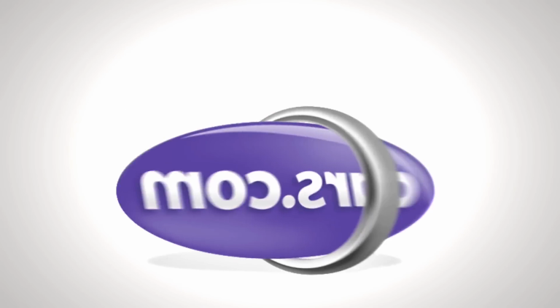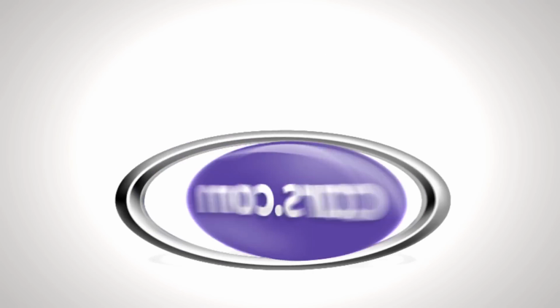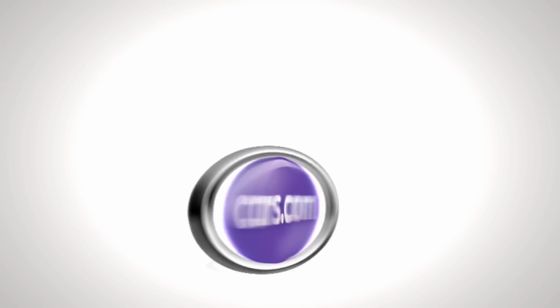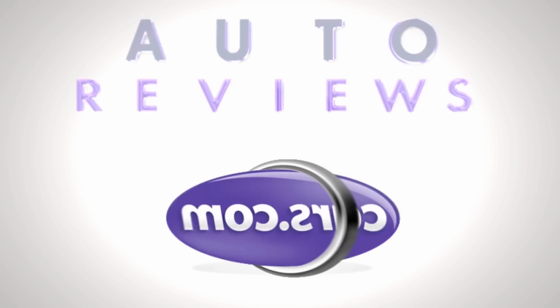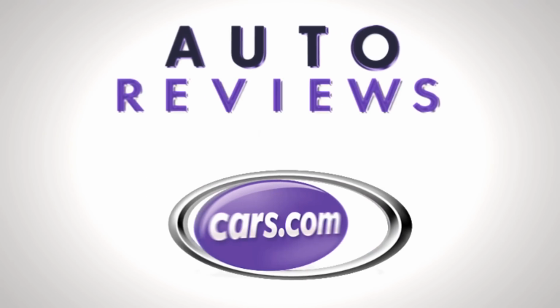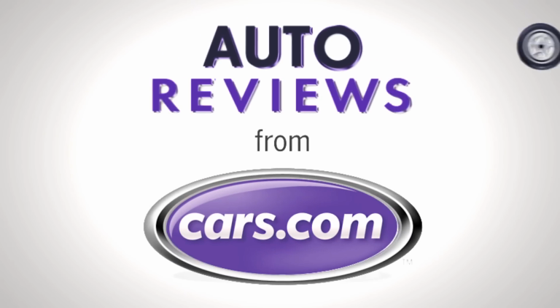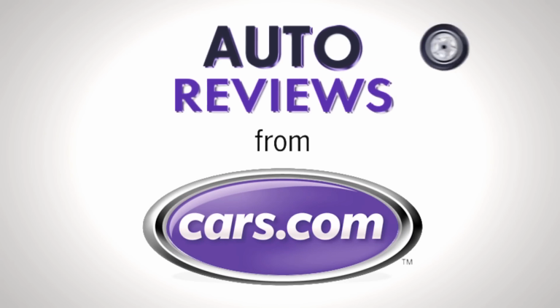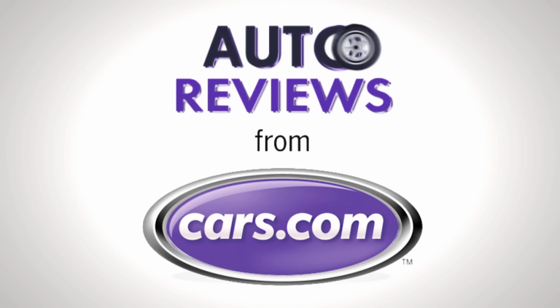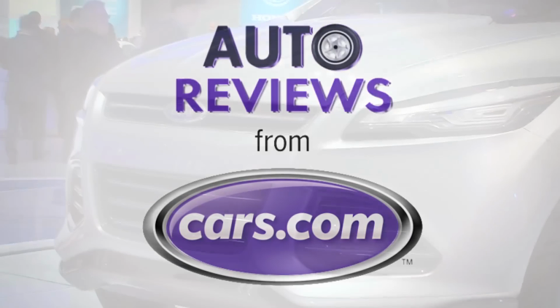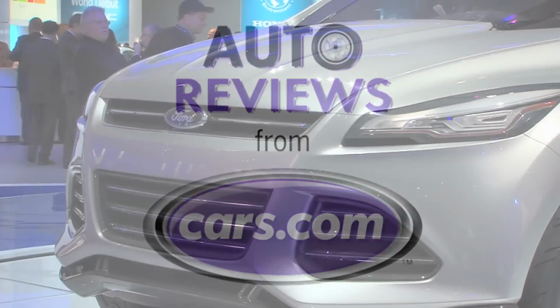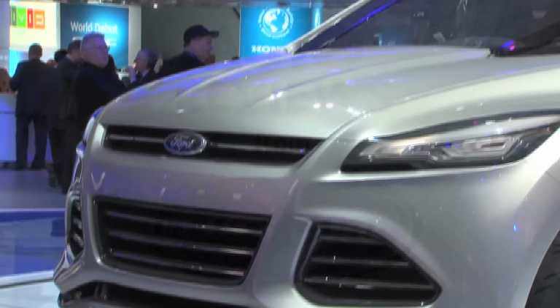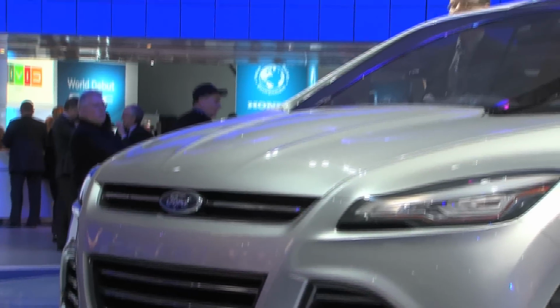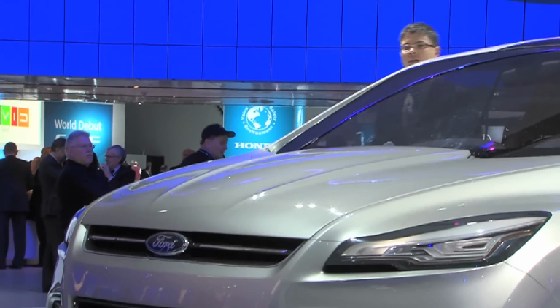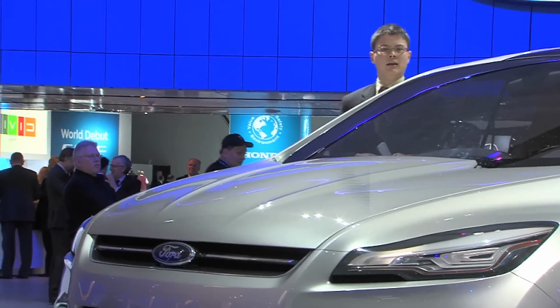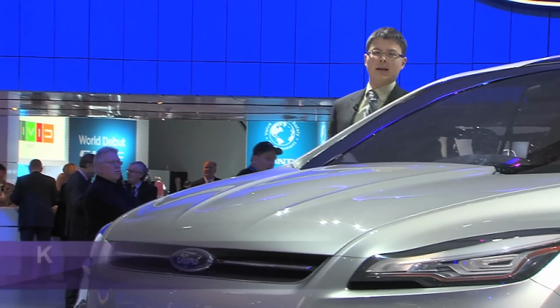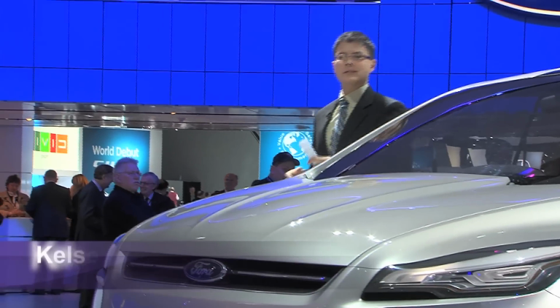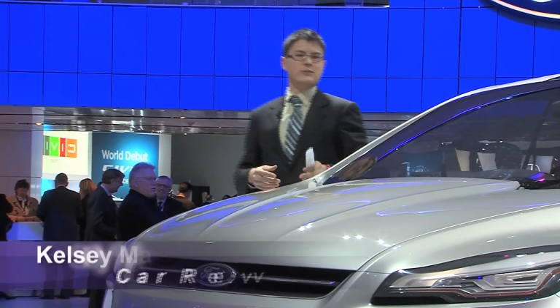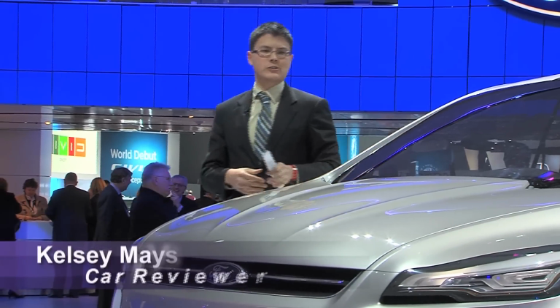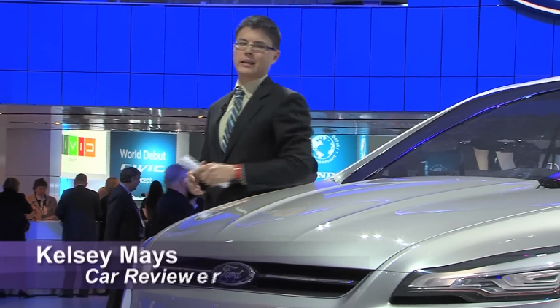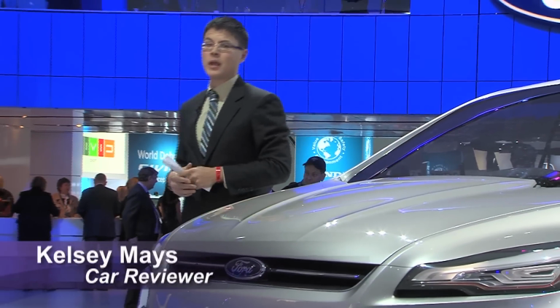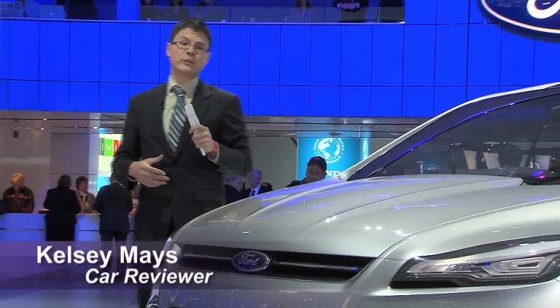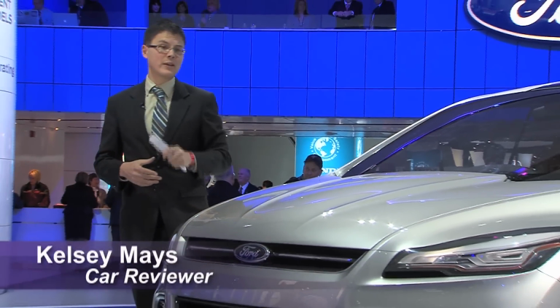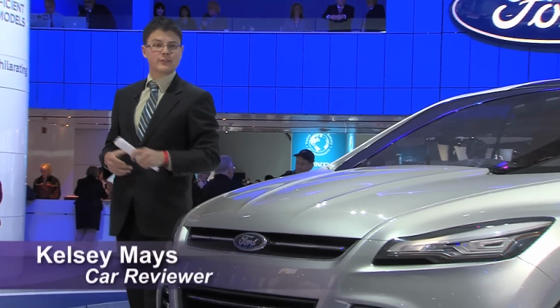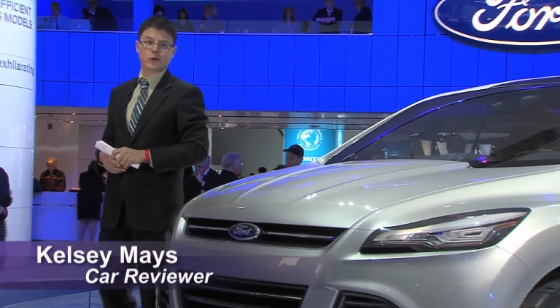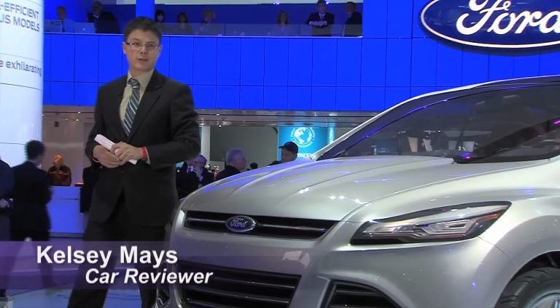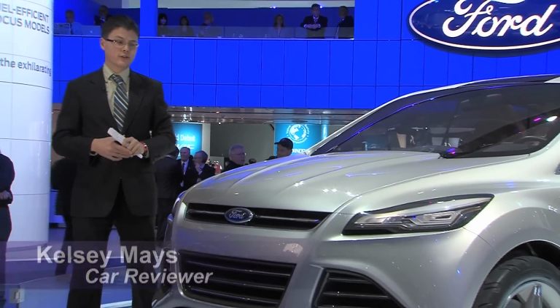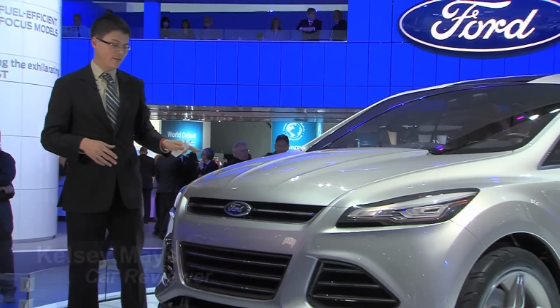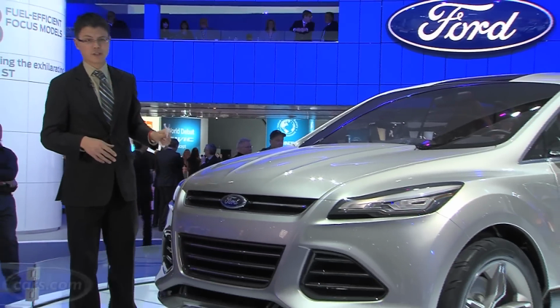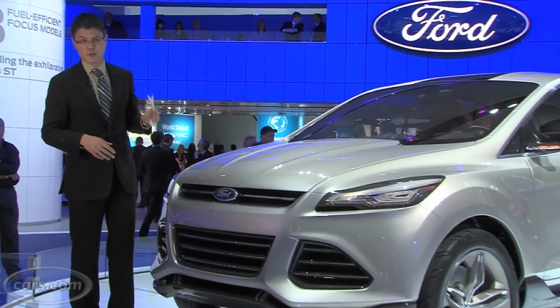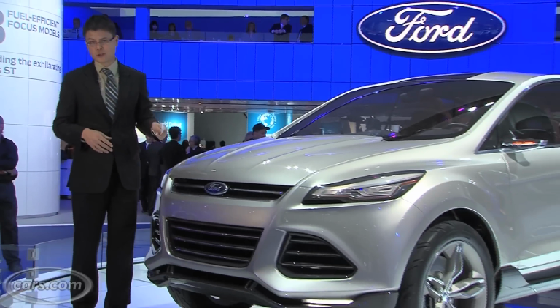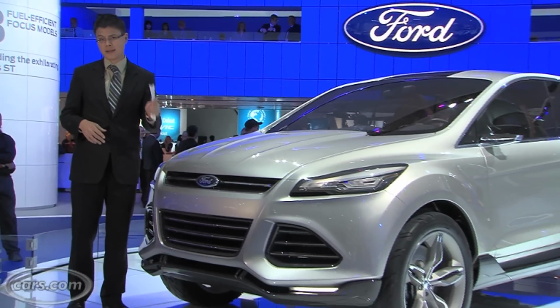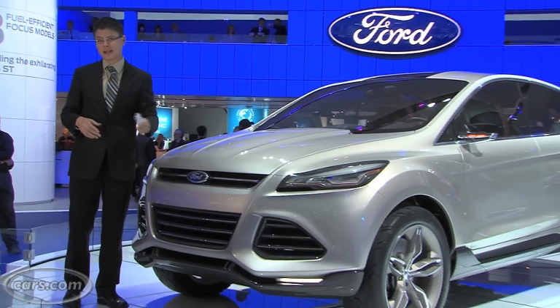Cars.com Auto Review. Hi, I'm Kelsey Mayes for Cars.com and we're at the 2011 Detroit Auto Show checking out Ford's new Vertrek concept.